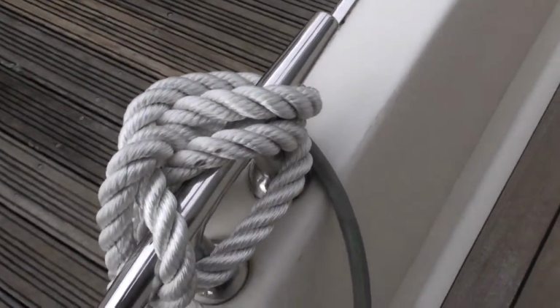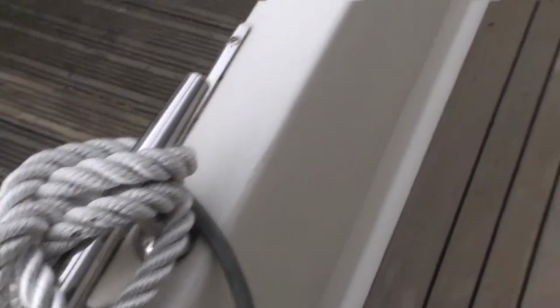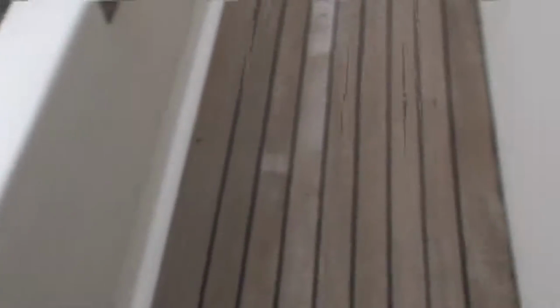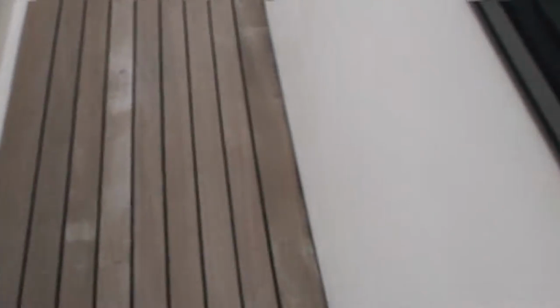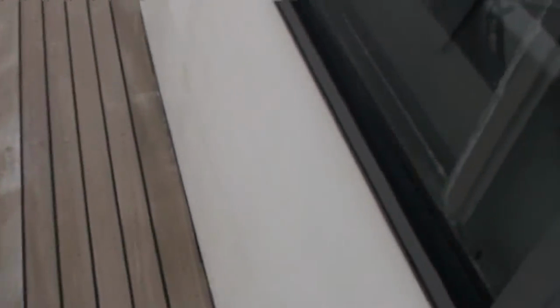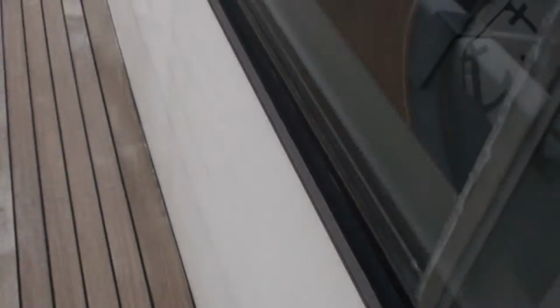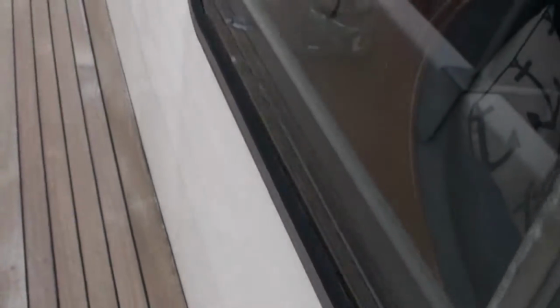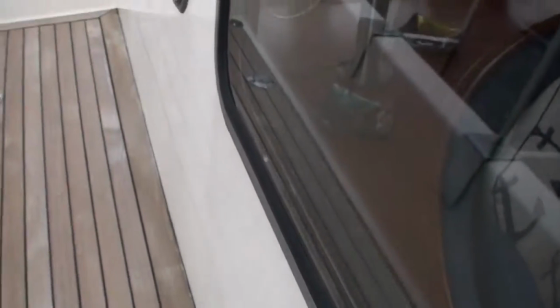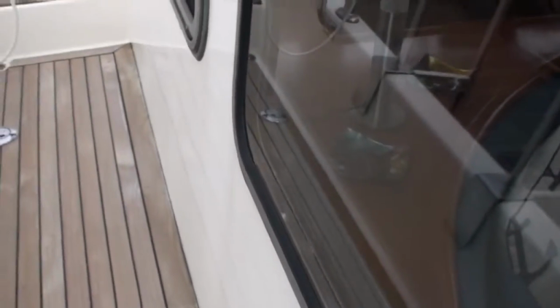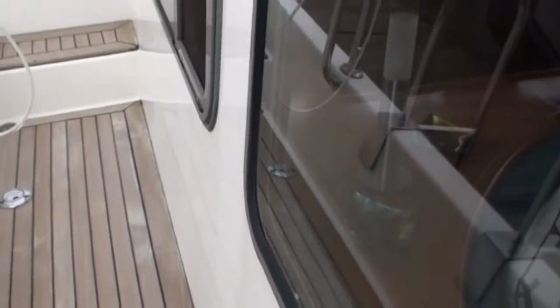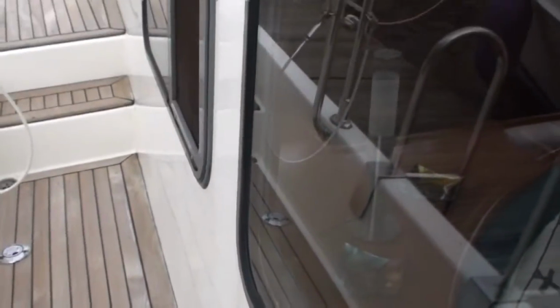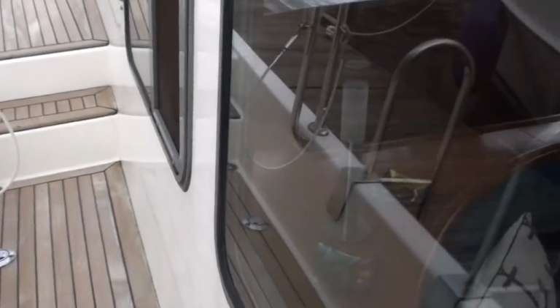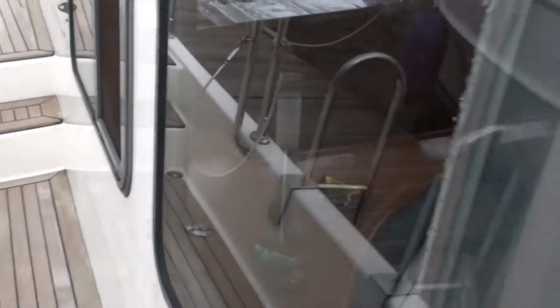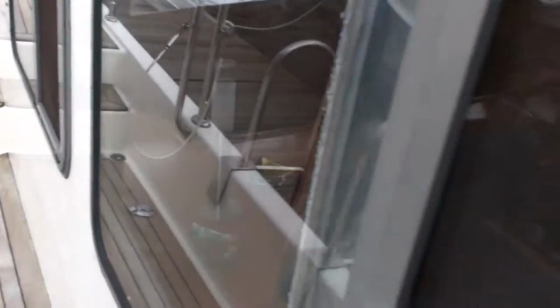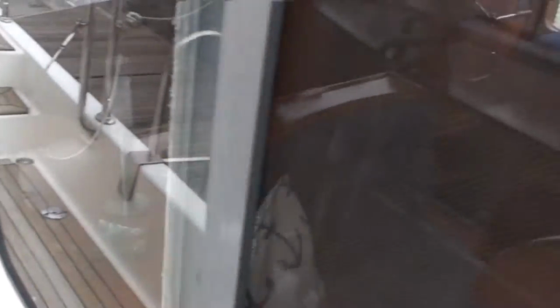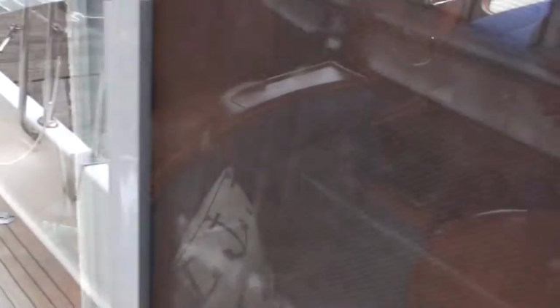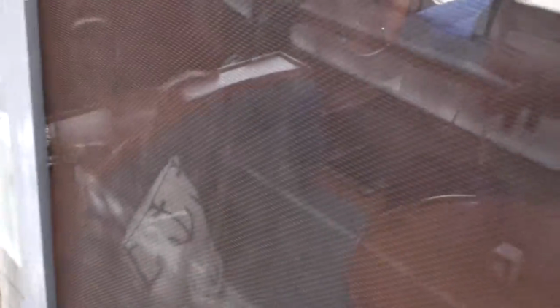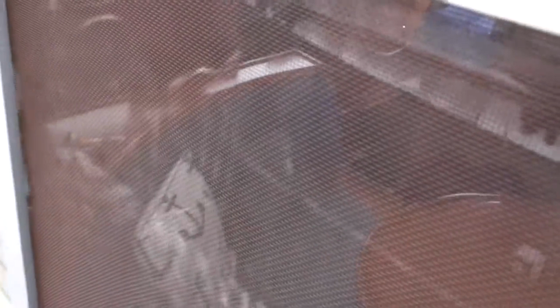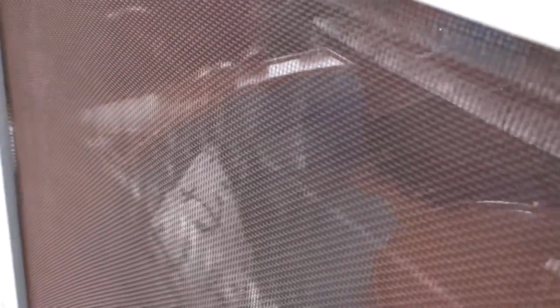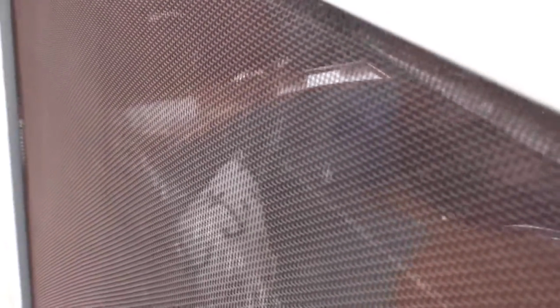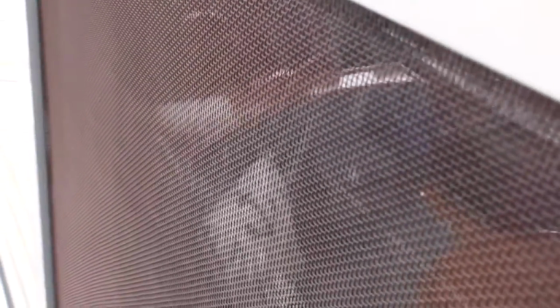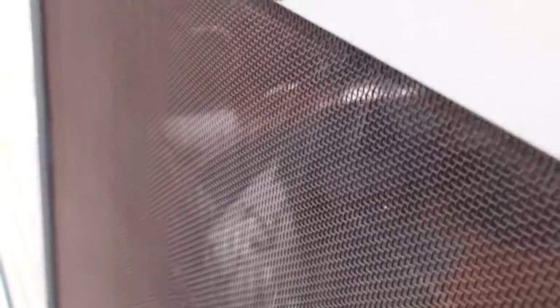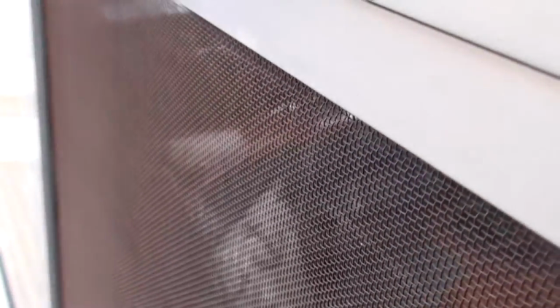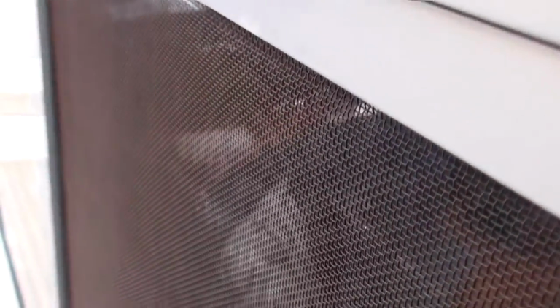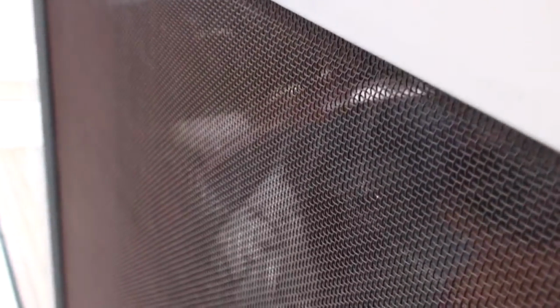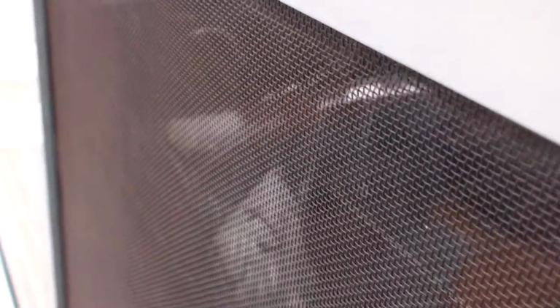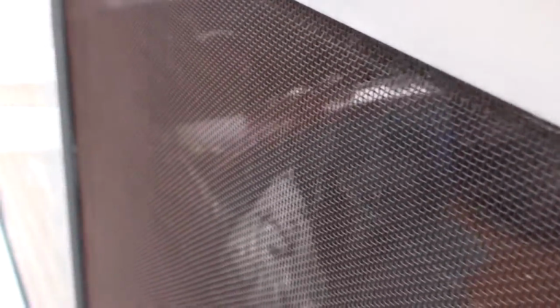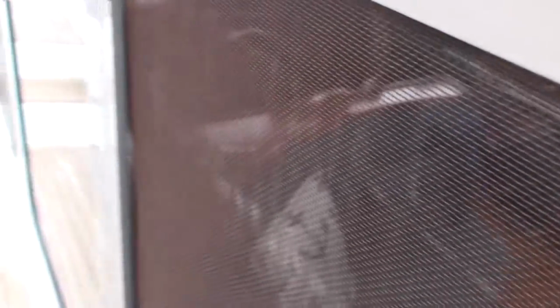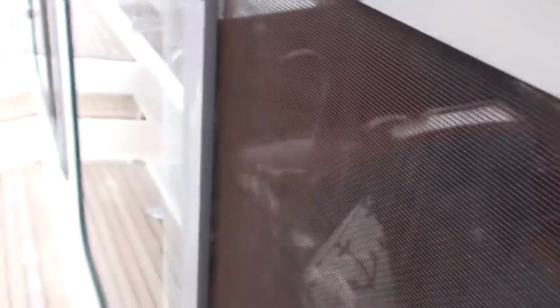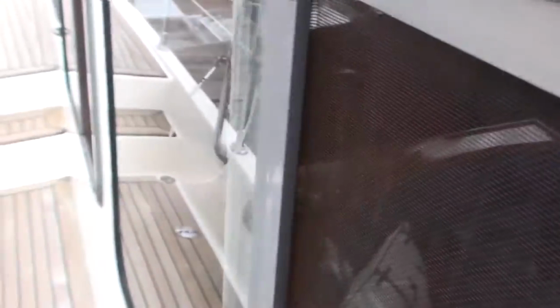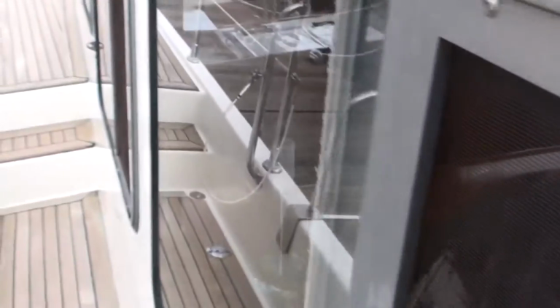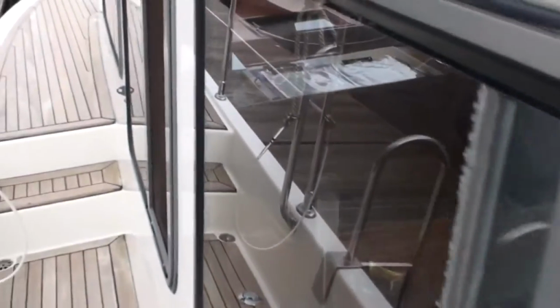Window frames are in excellent condition. Note the flyscreens — flyscreens are fitted to all the opening windows on this boat.